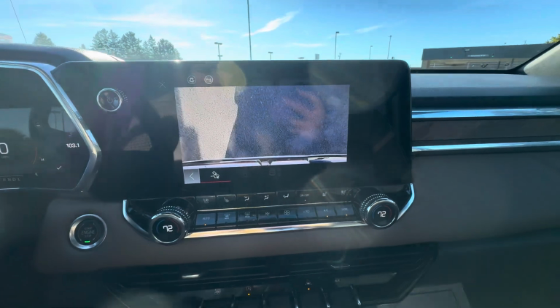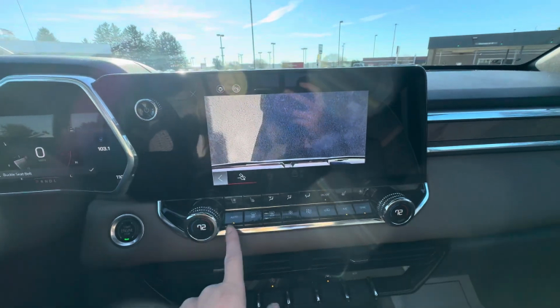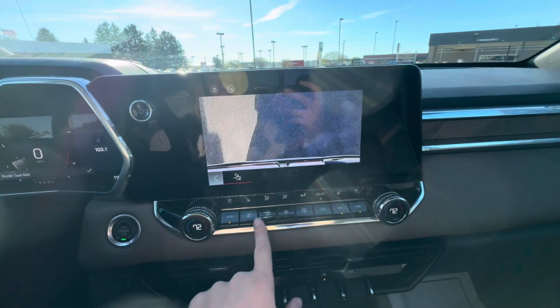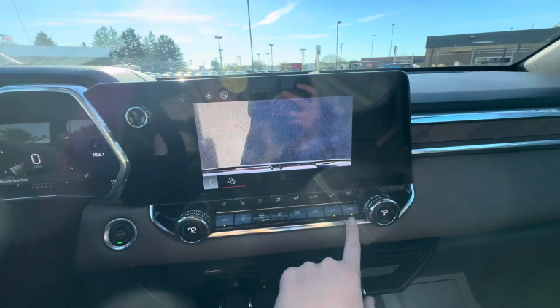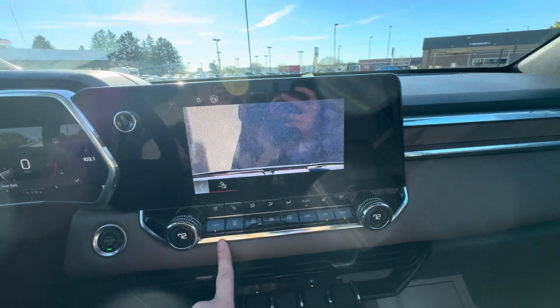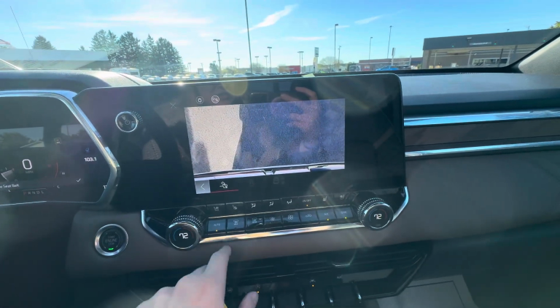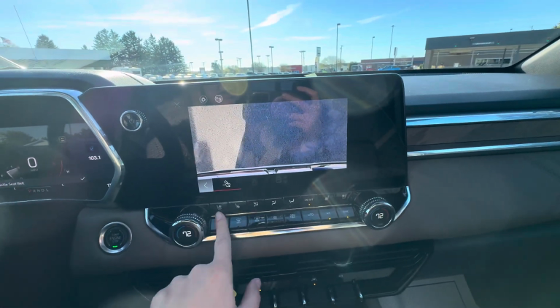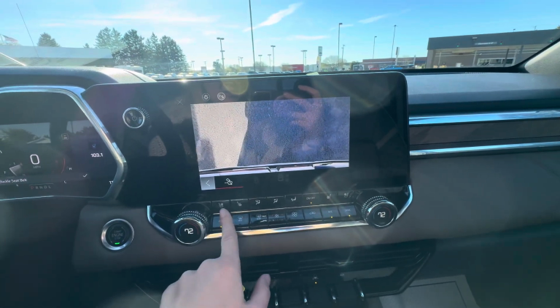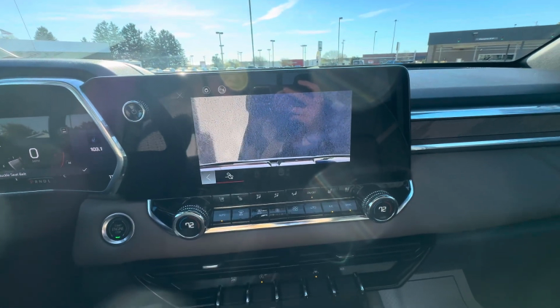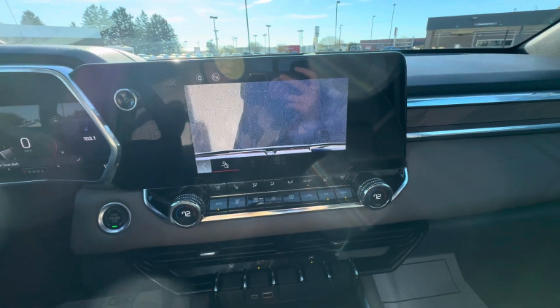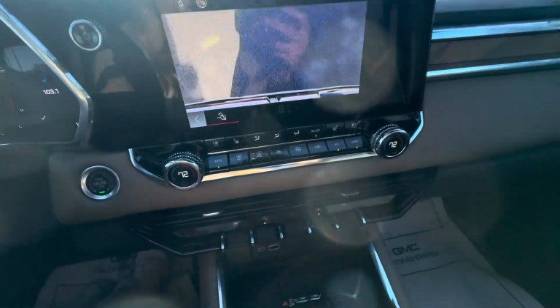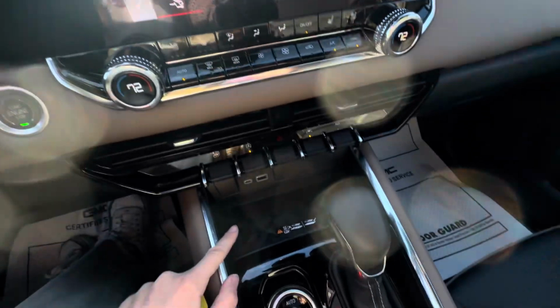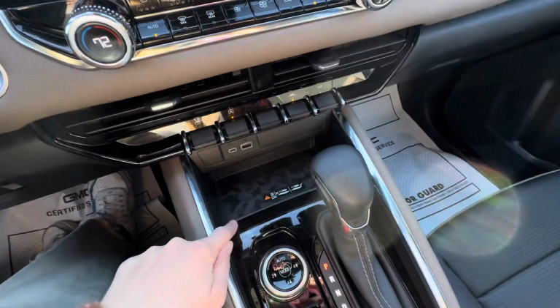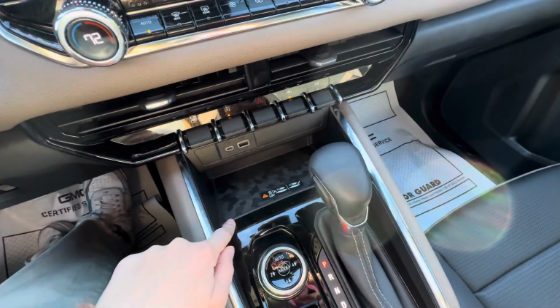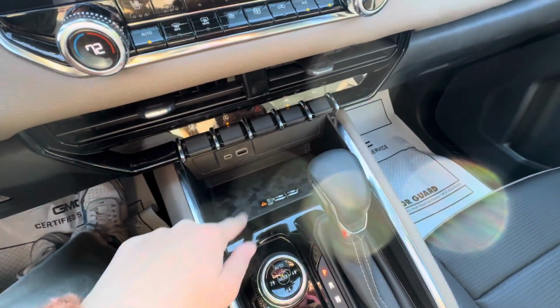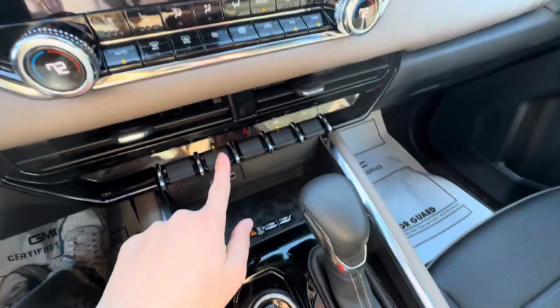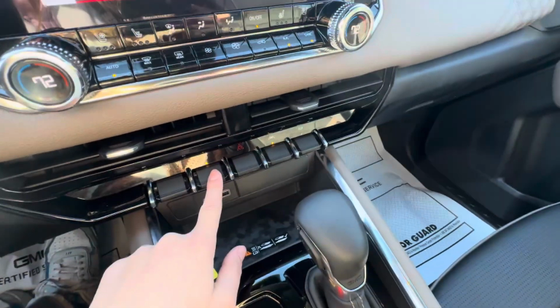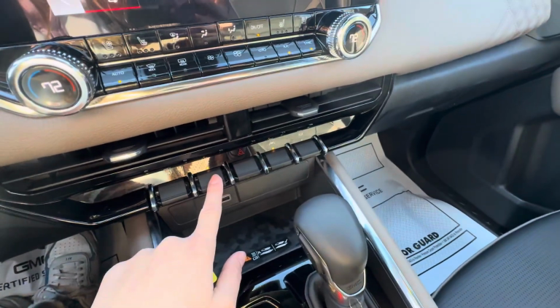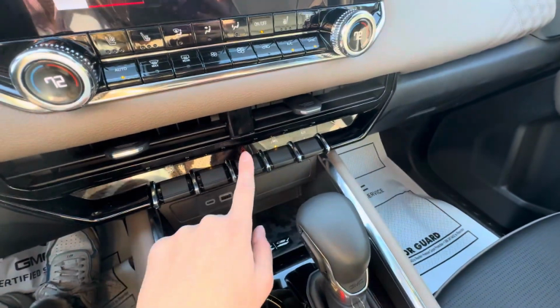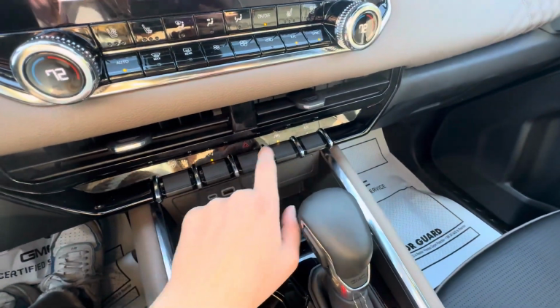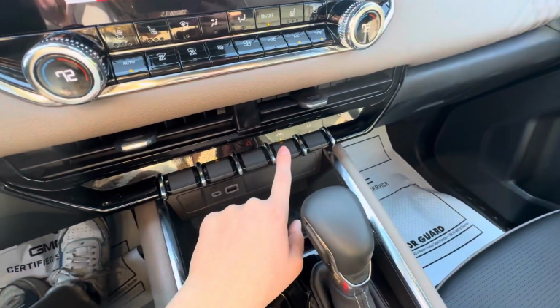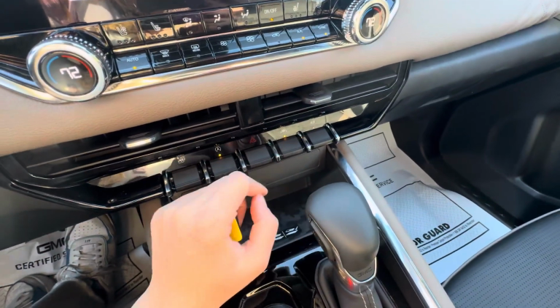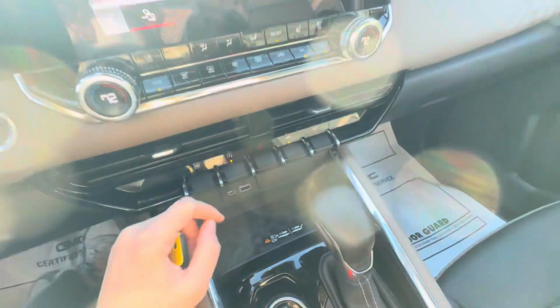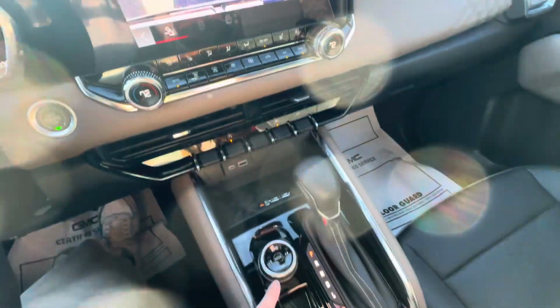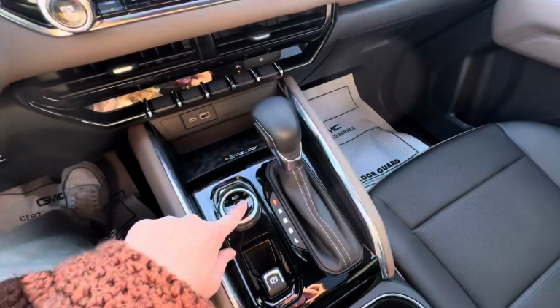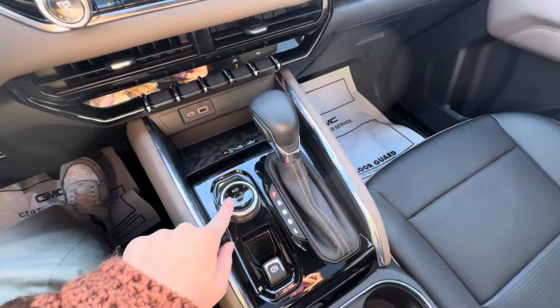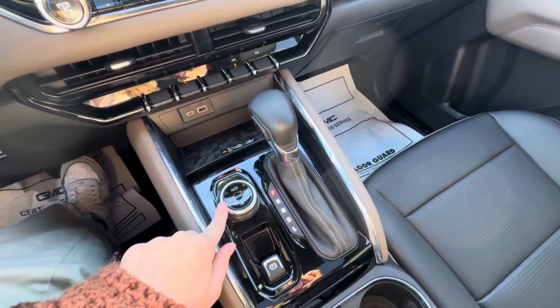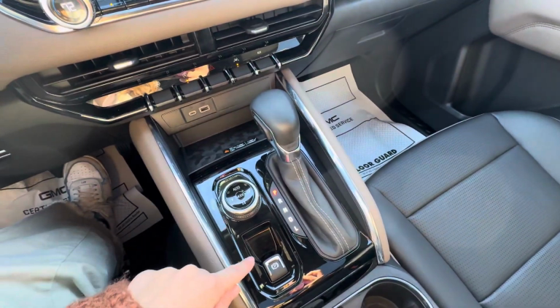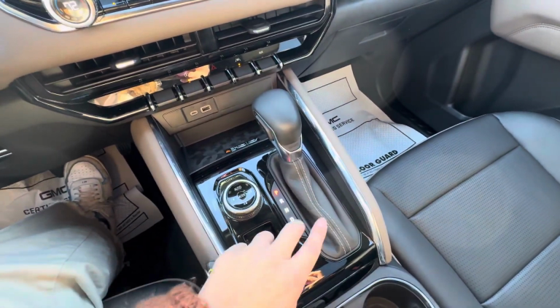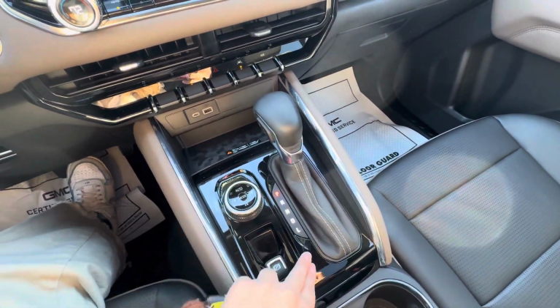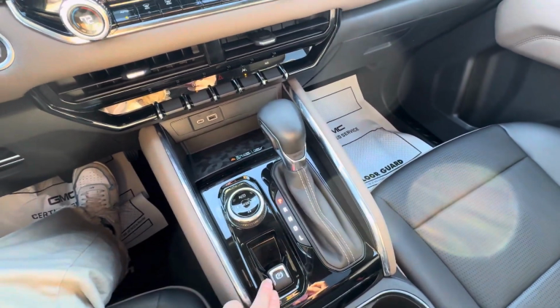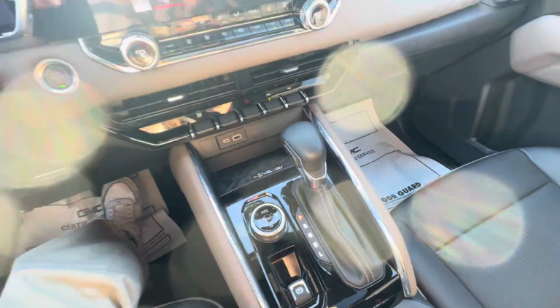You also do have your heat and AC controls here, along with heated and cooled front seats. Down below you do have wireless charging, auto stop-start you can turn on or off, hazards, and lane keep assist. You do have your four-wheel drive controls right there, and then your shifter and parking brake.